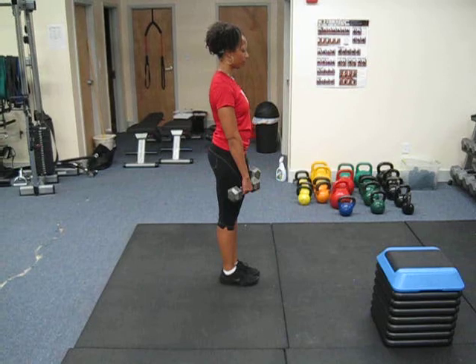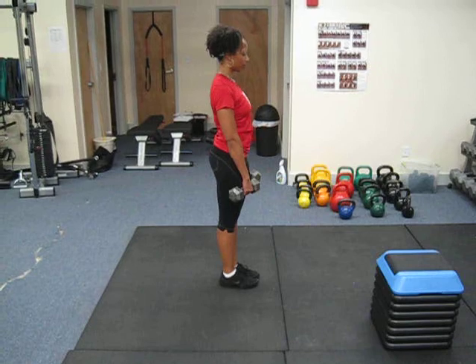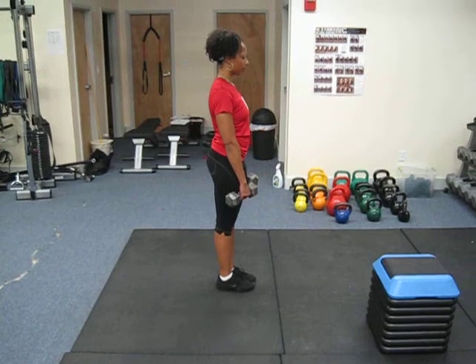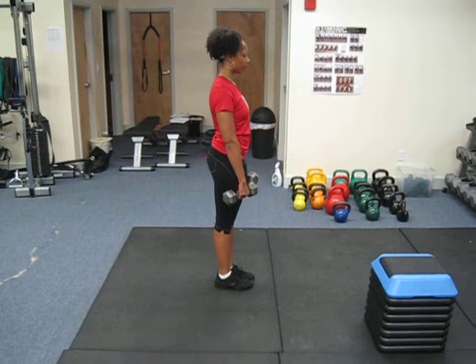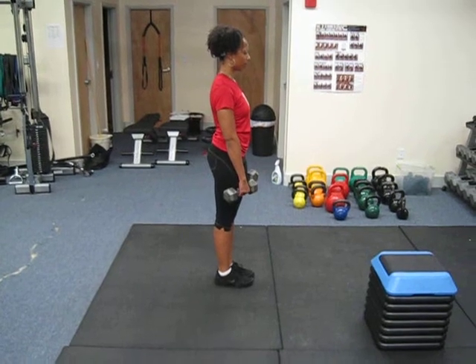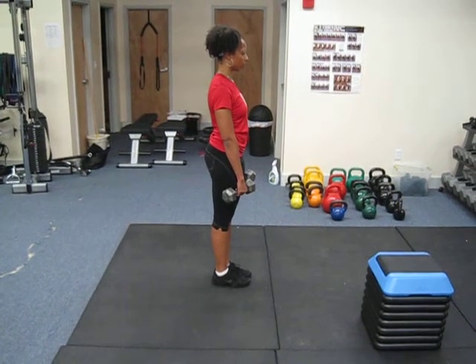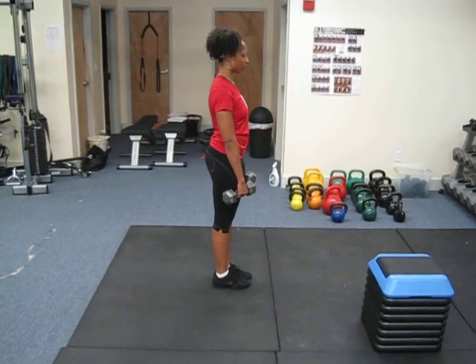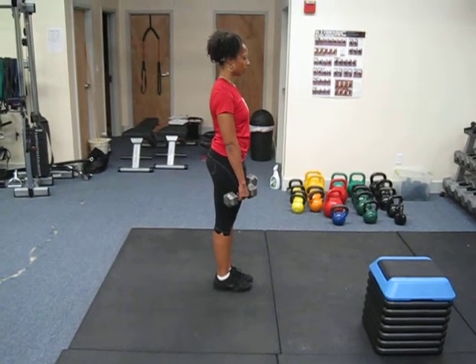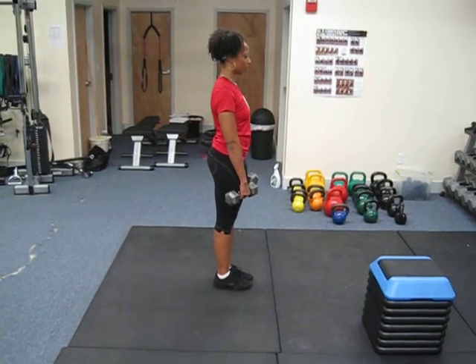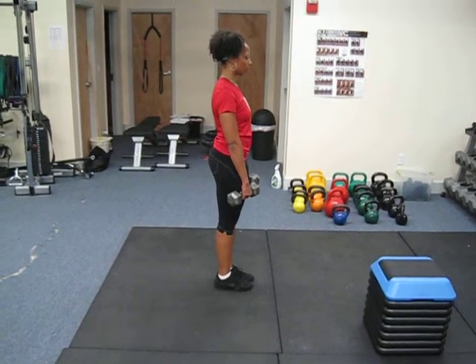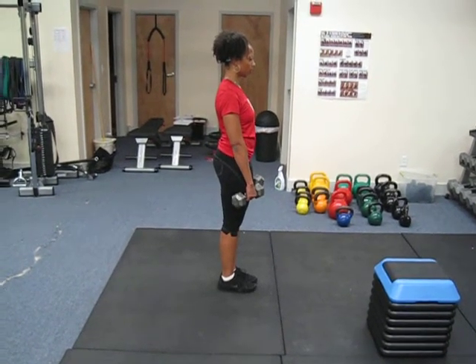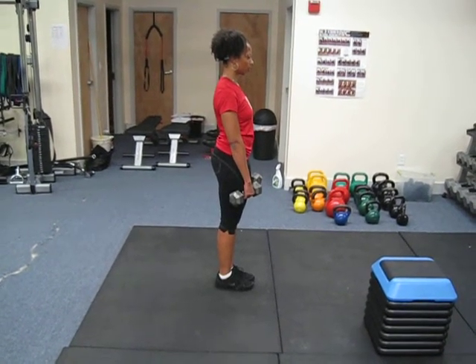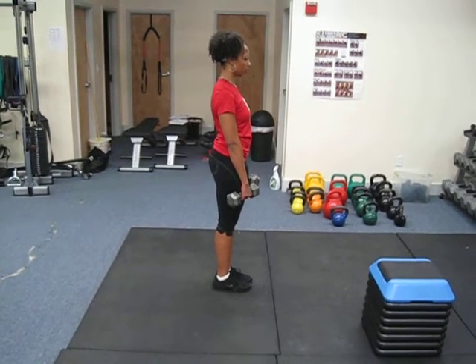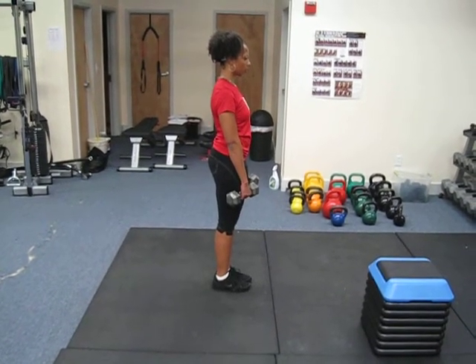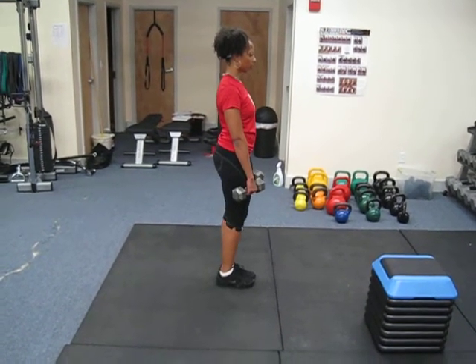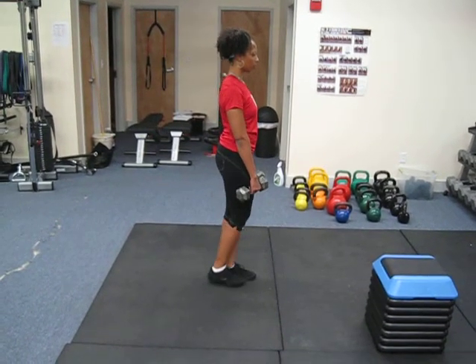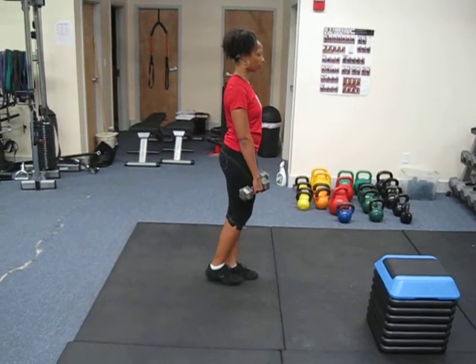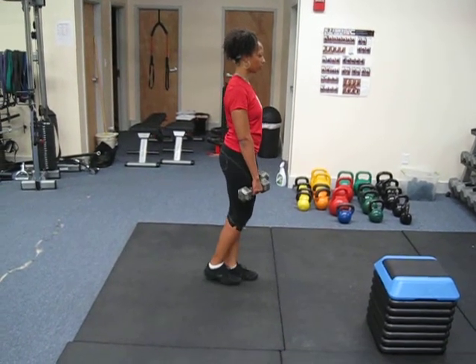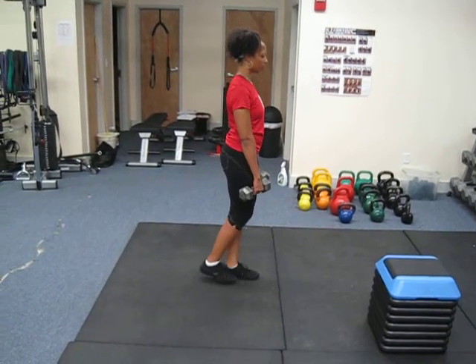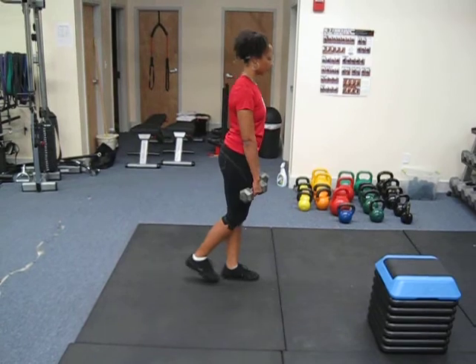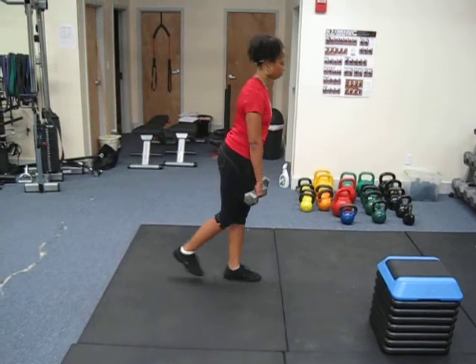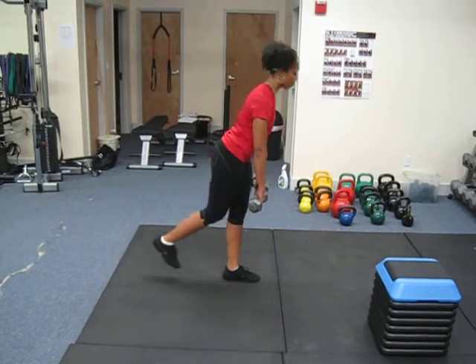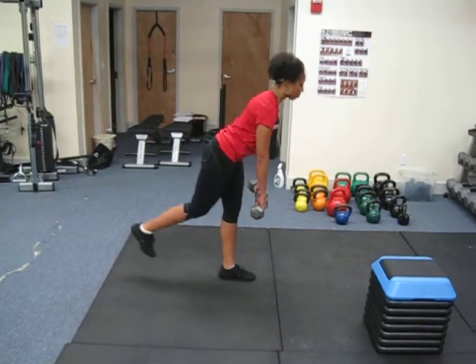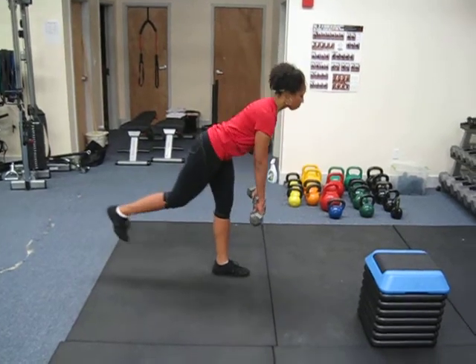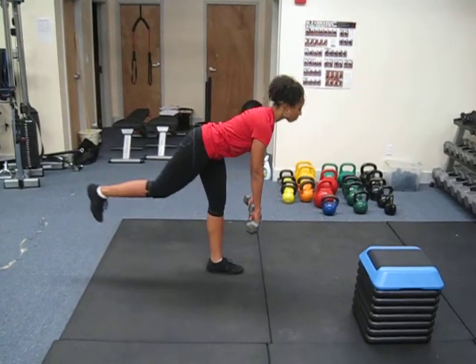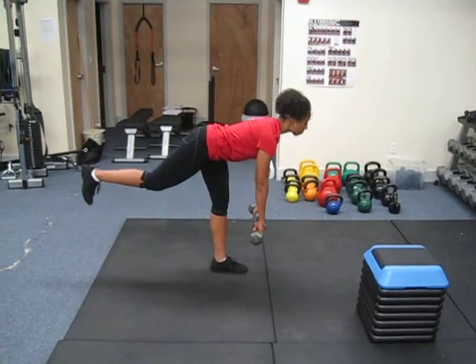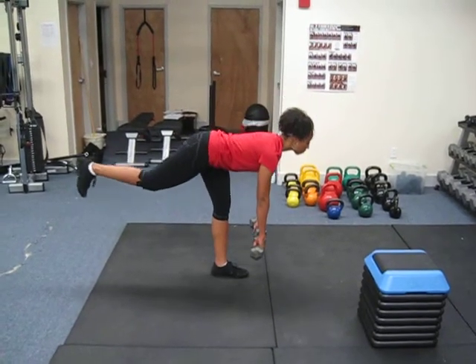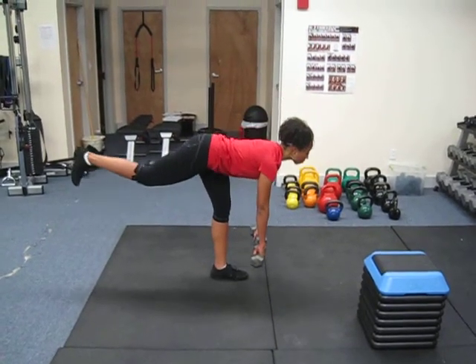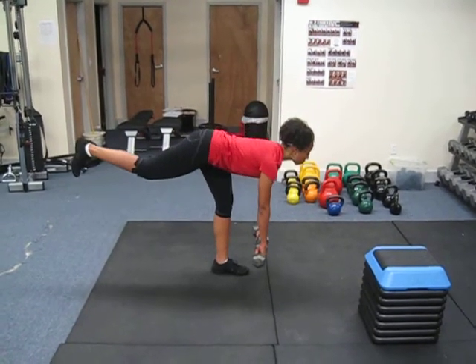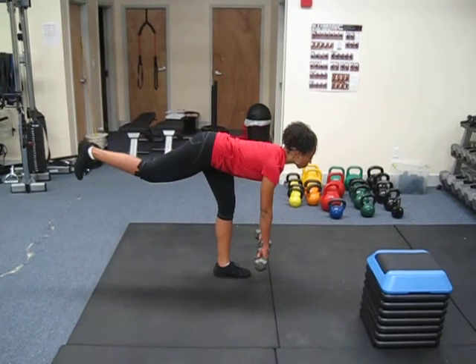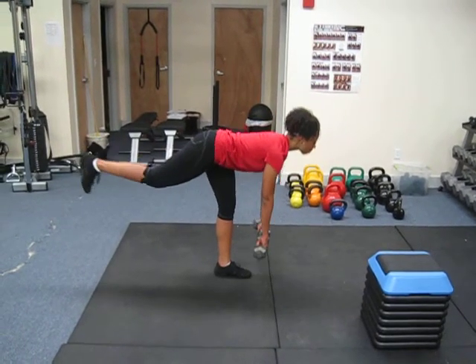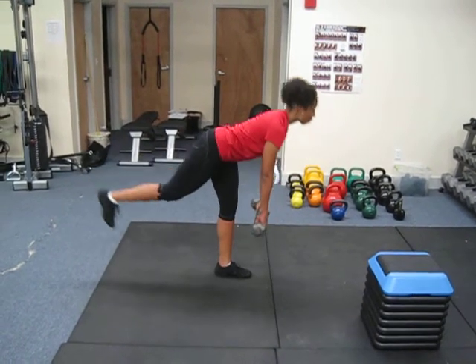Single leg, straight leg deadlift — some people also call it a T-Bend. Dumbbells start in the front, like a Romanian deadlift, keeping your chest up and keeping your back flat.